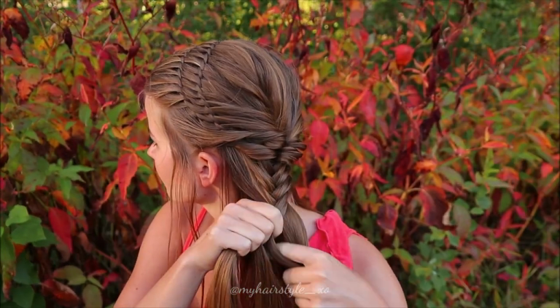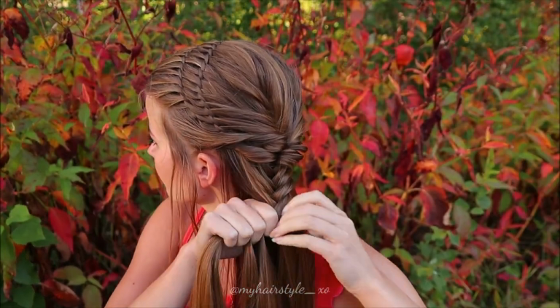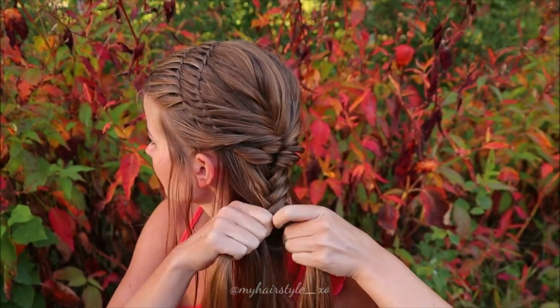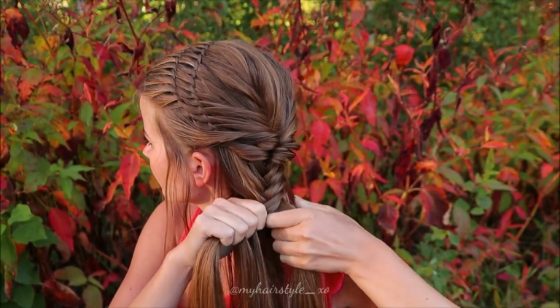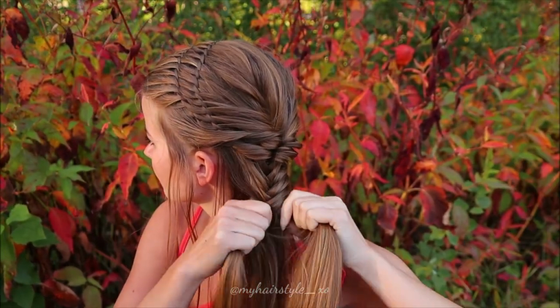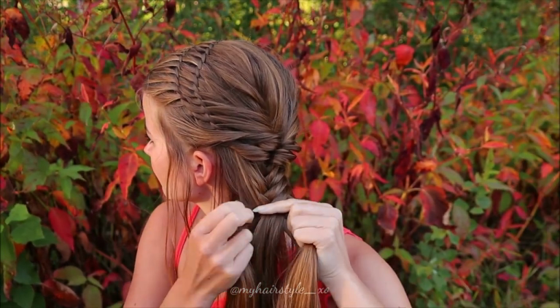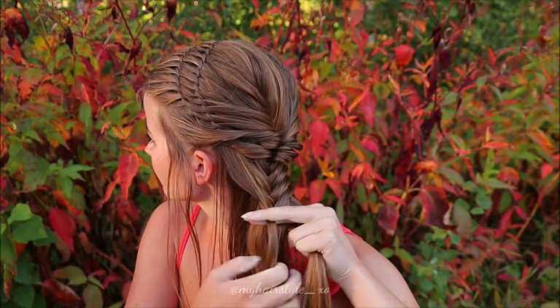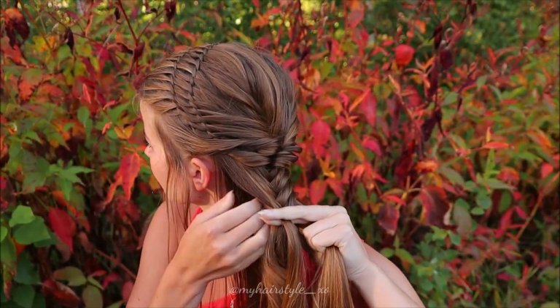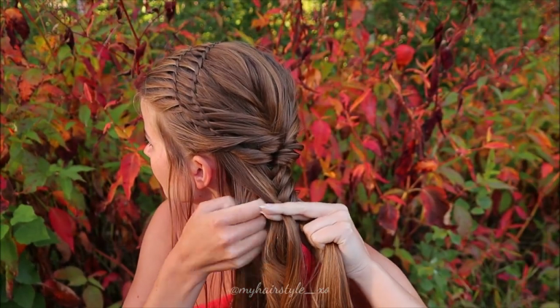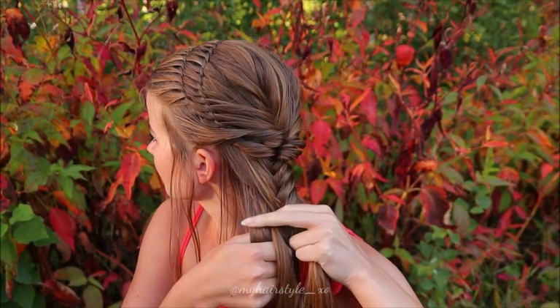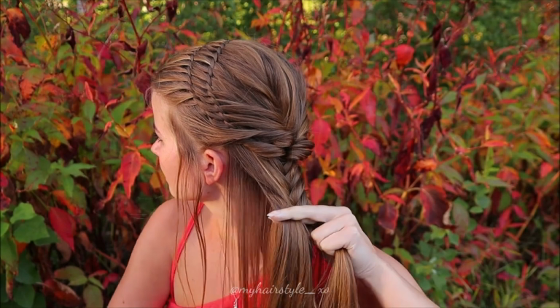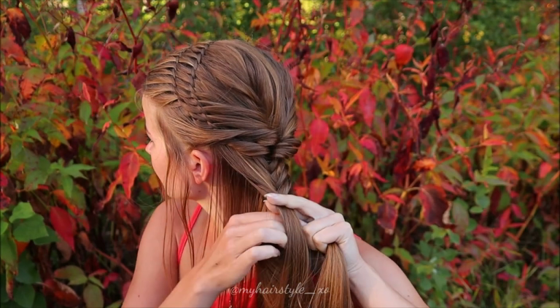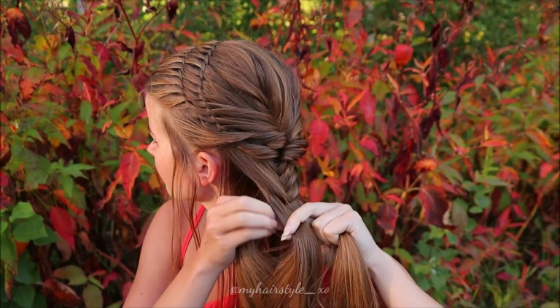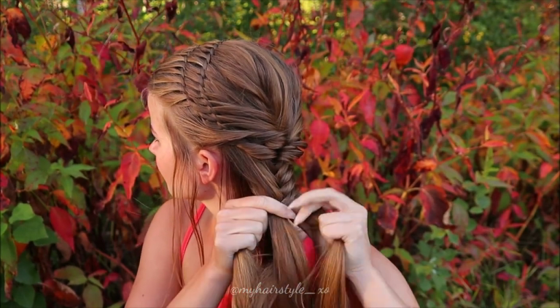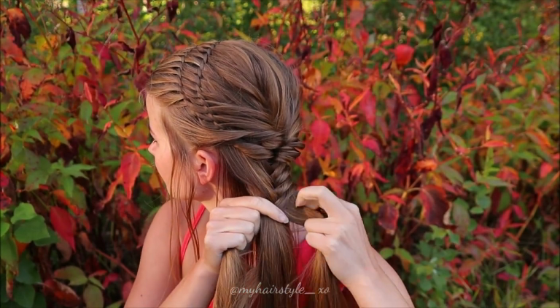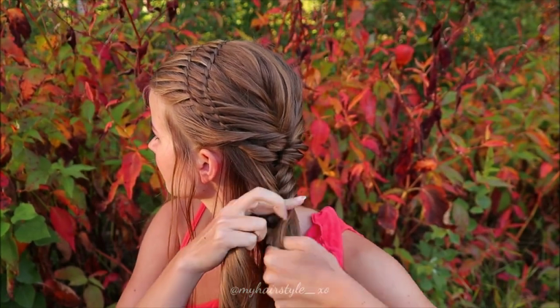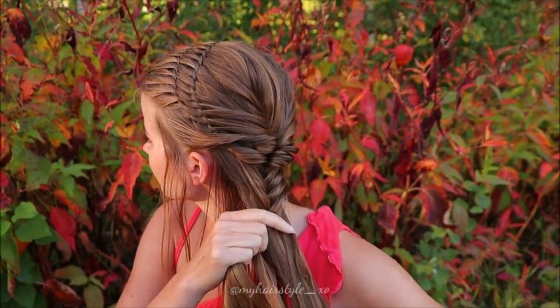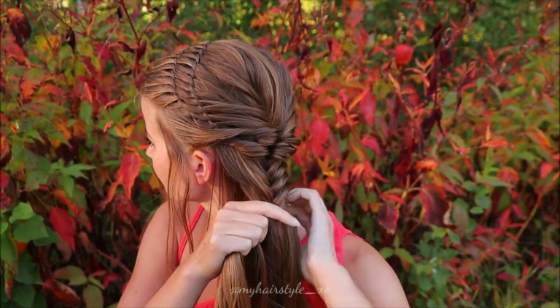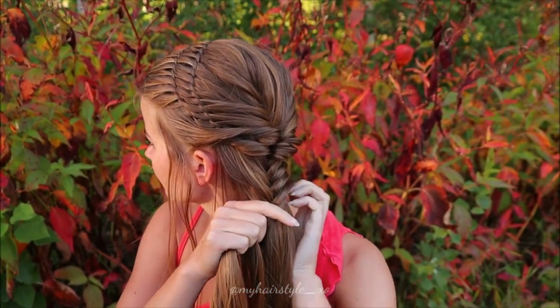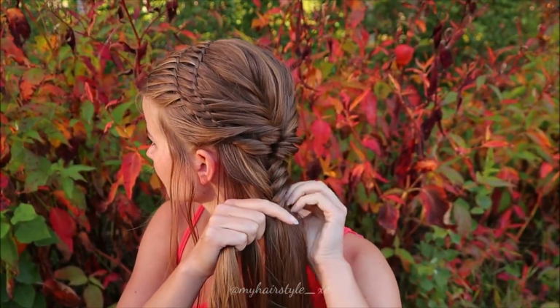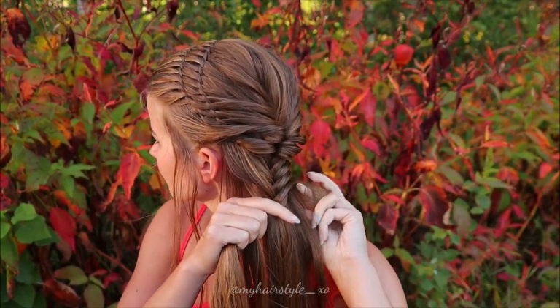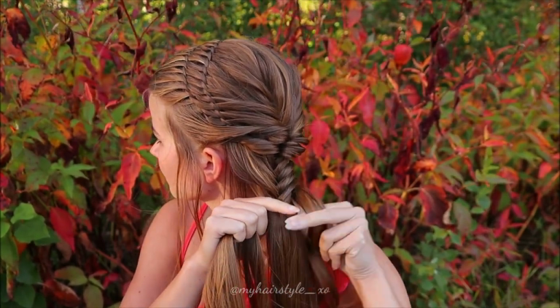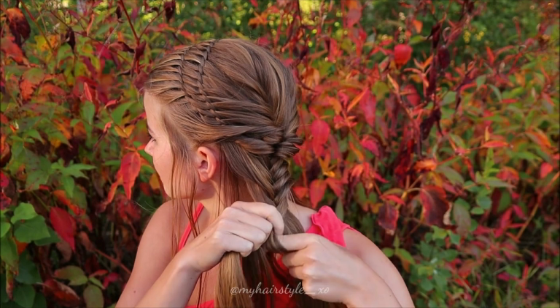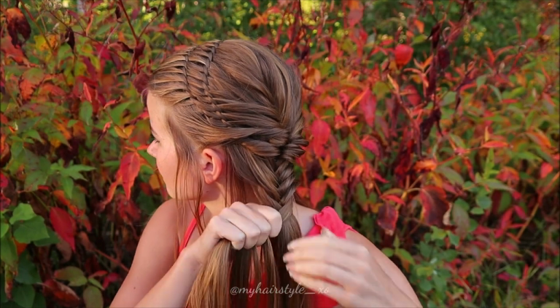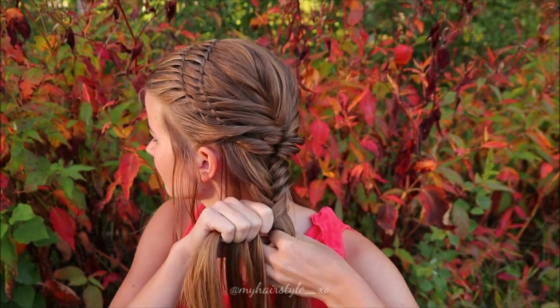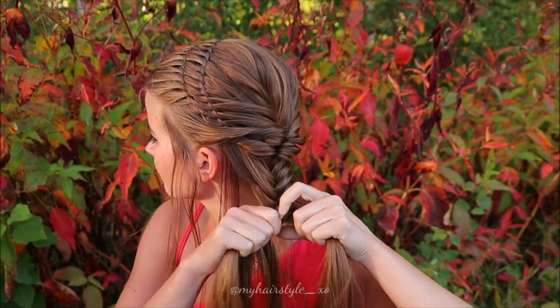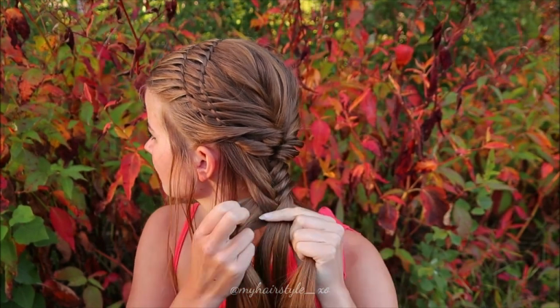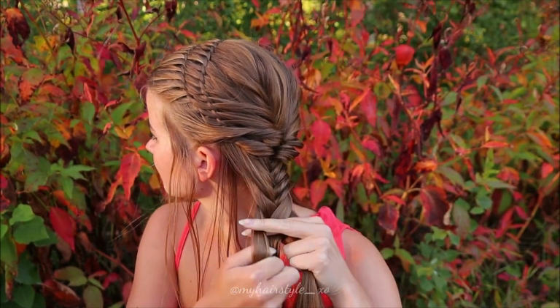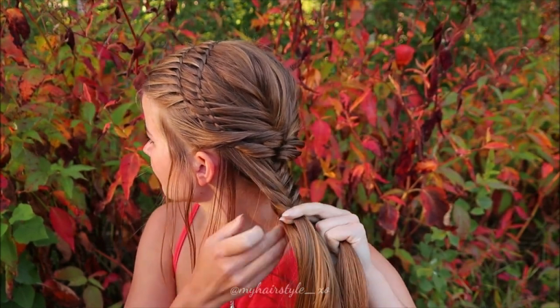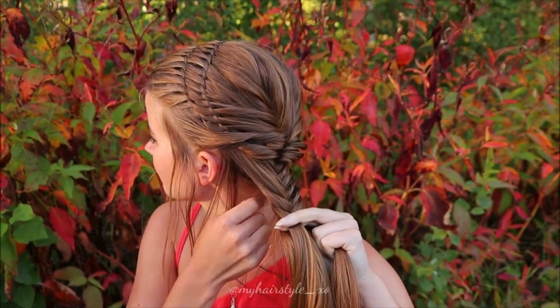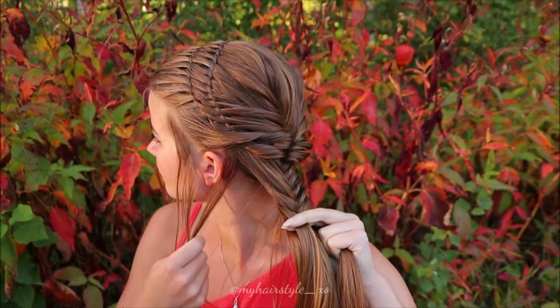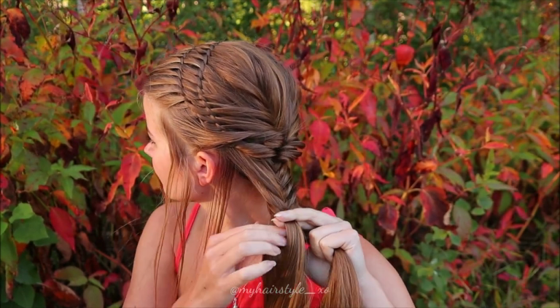So basically just take a small strand from the side, bring it over, add hair and then same from the other side. Then just continue this until the end of the hair.